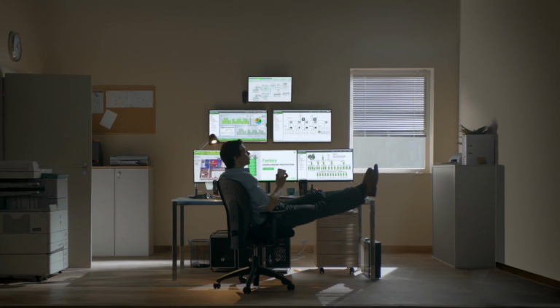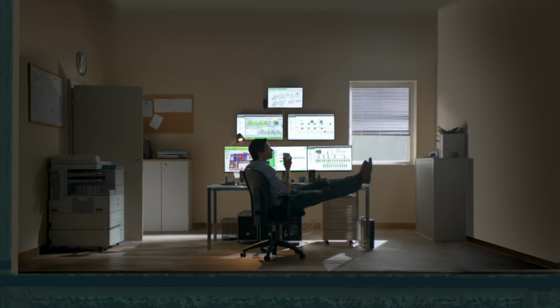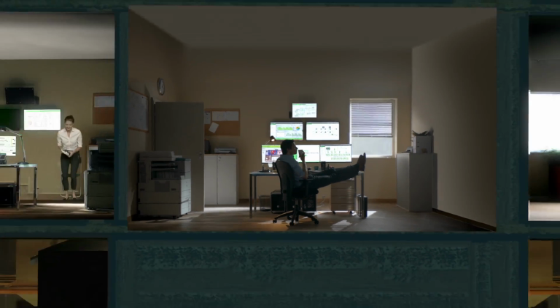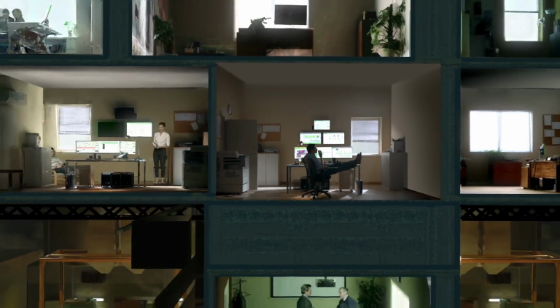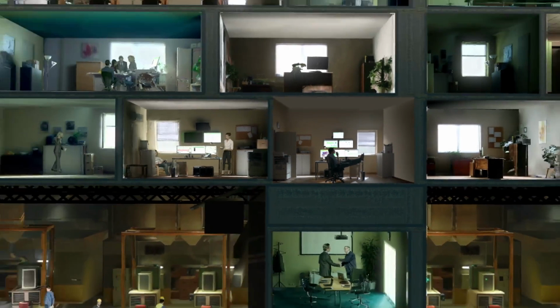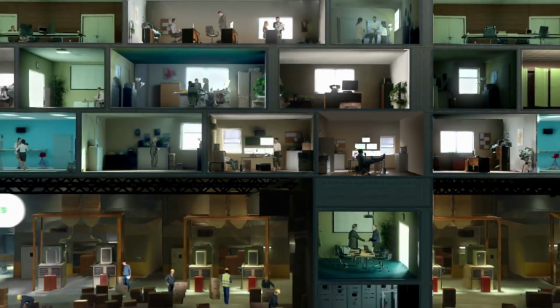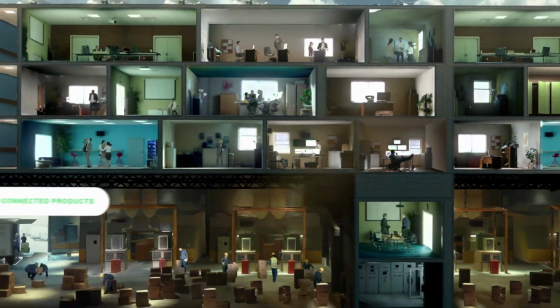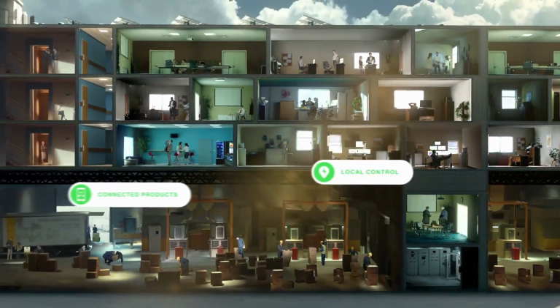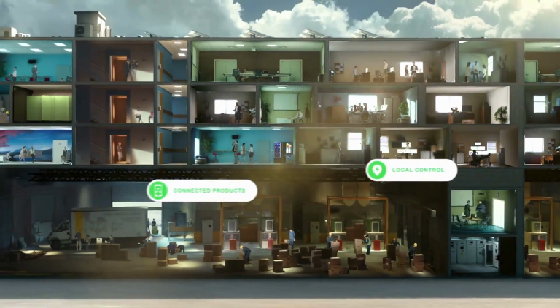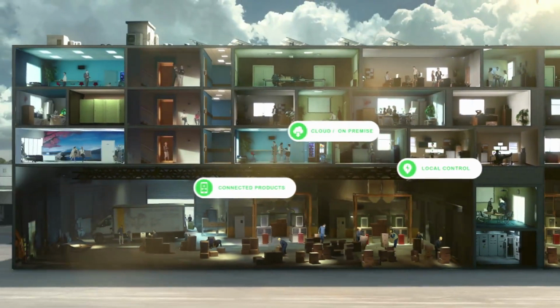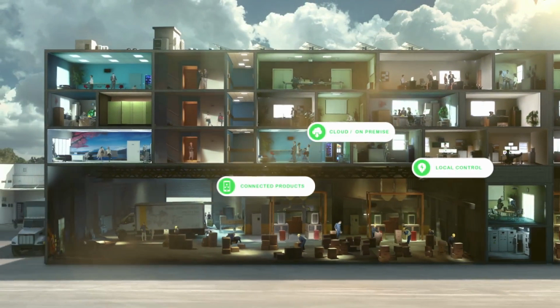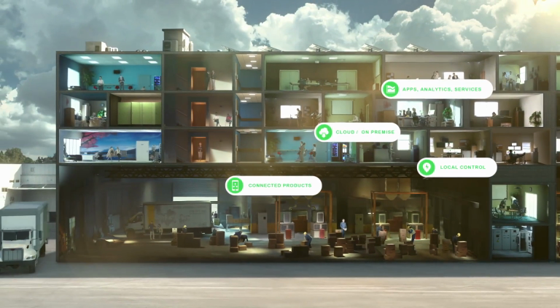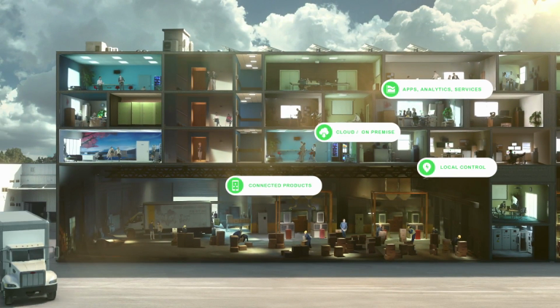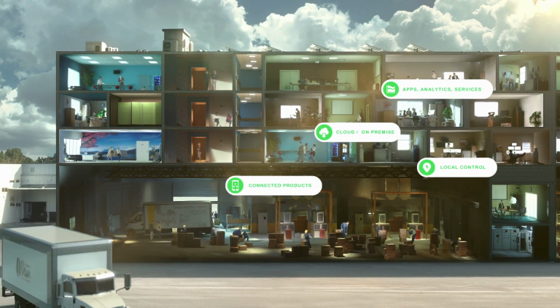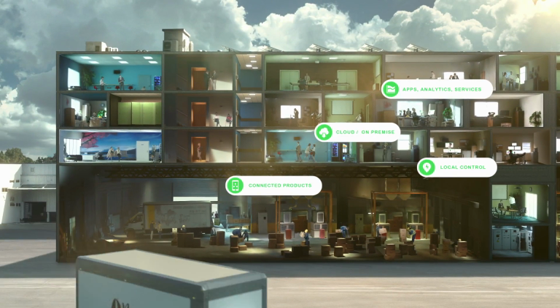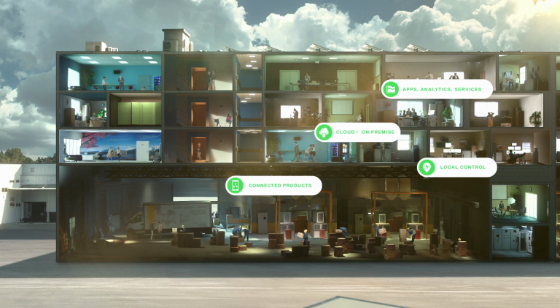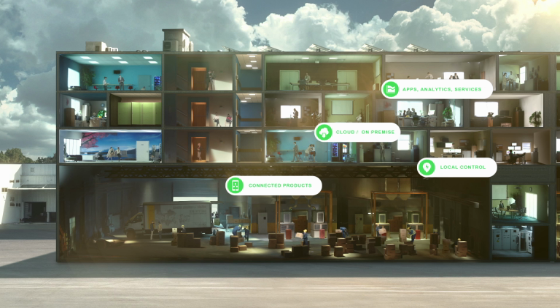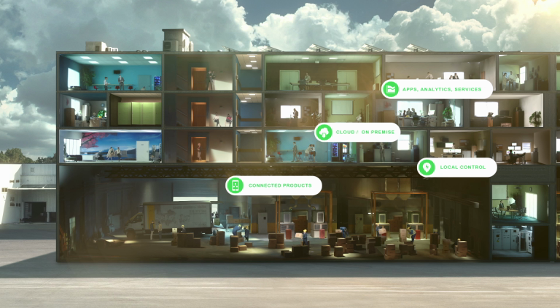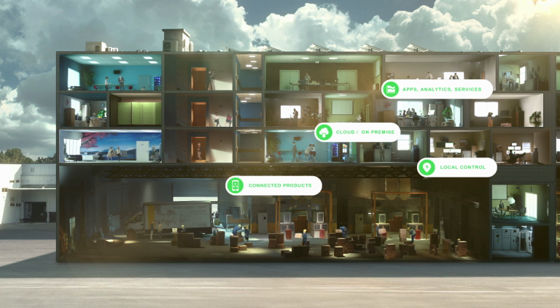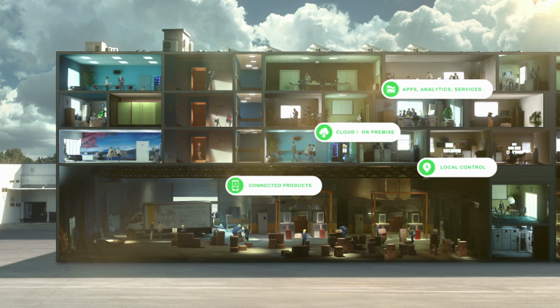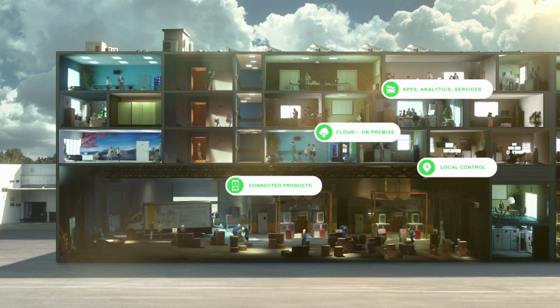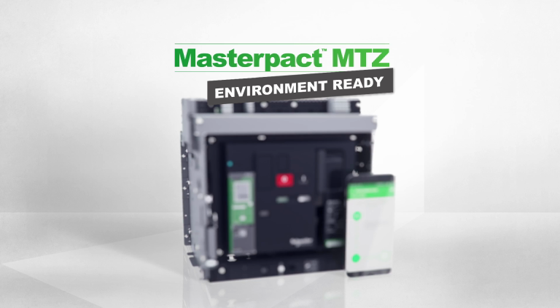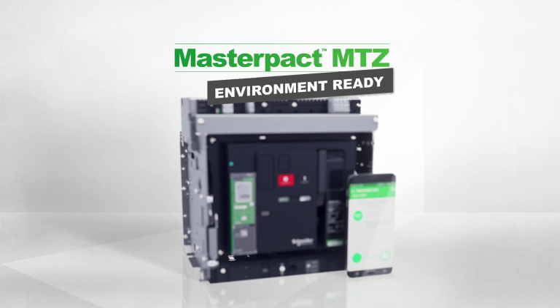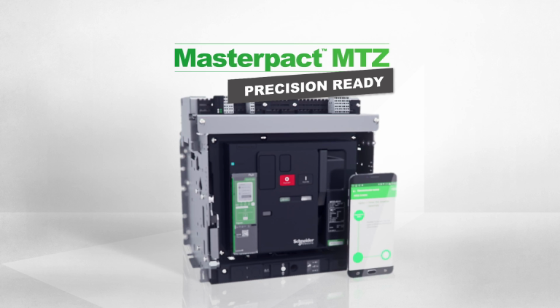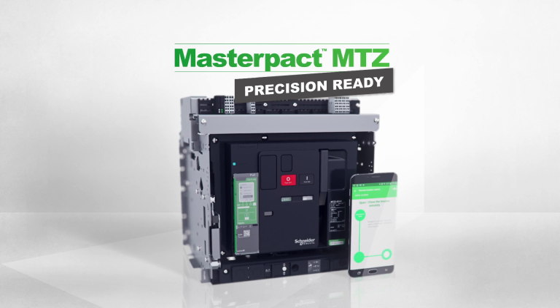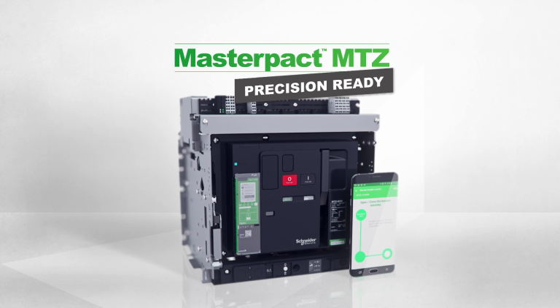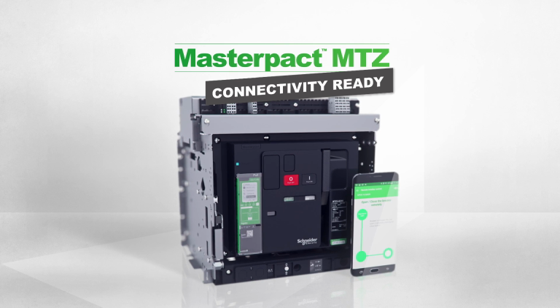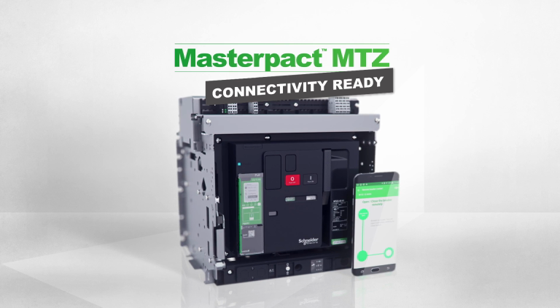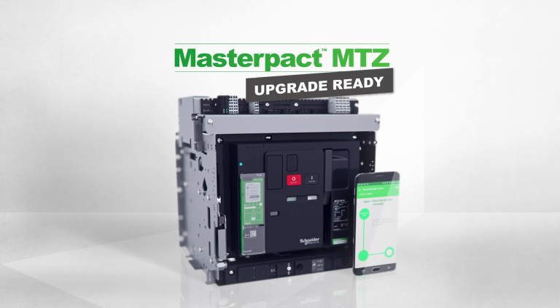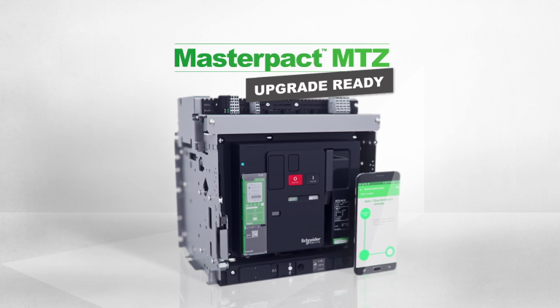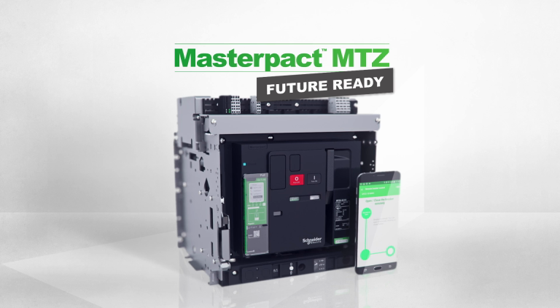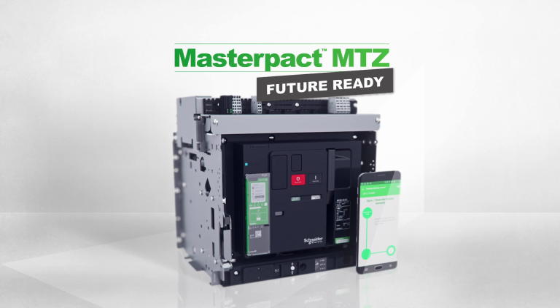Another great feature. Another innovation at every level. New MasterPak MTZ. Future ready.